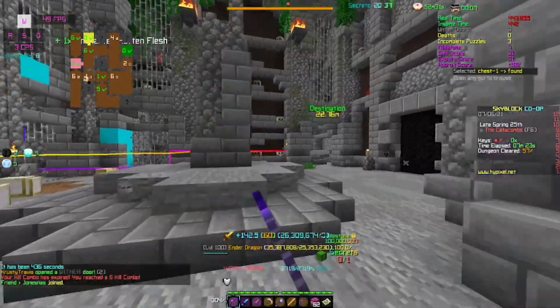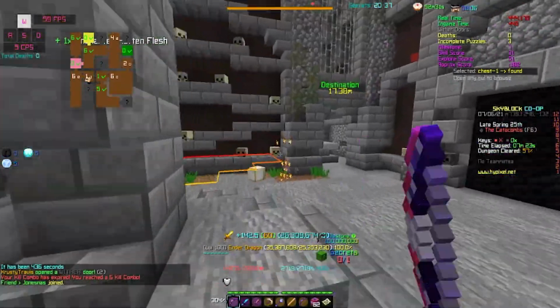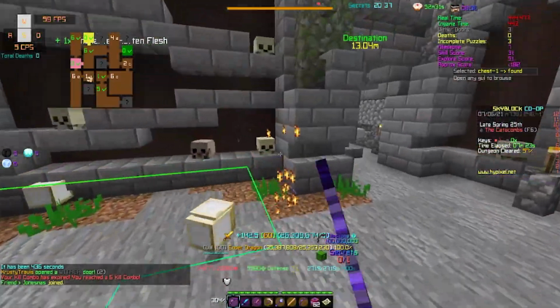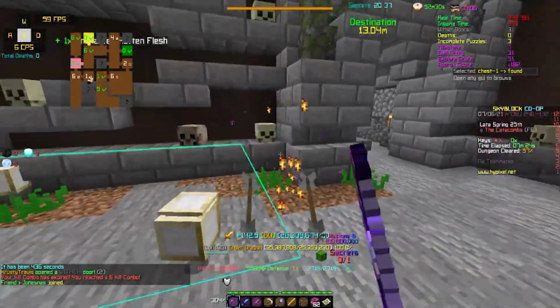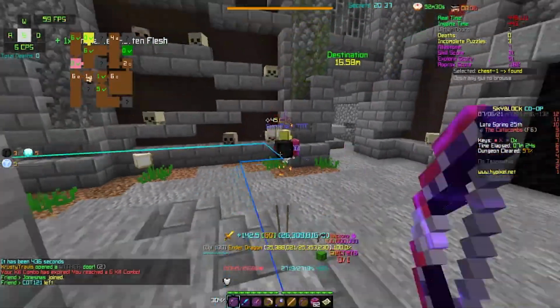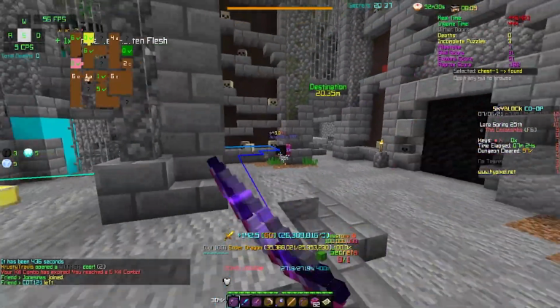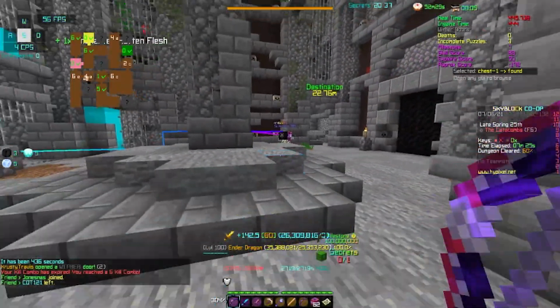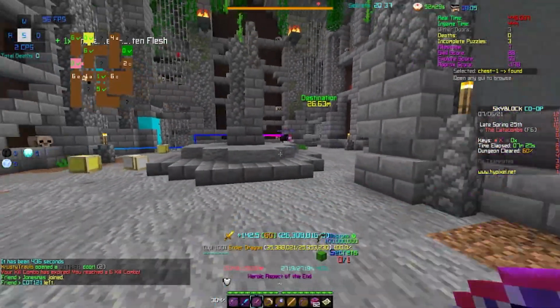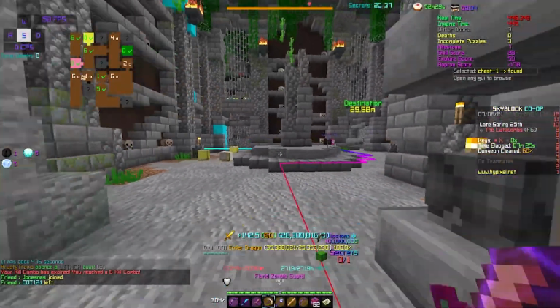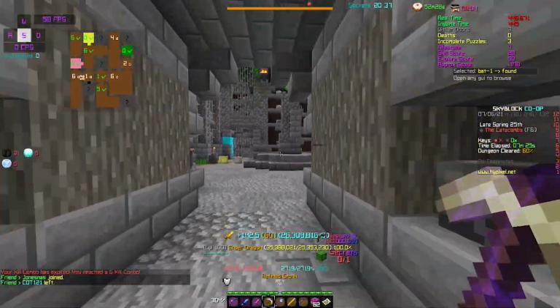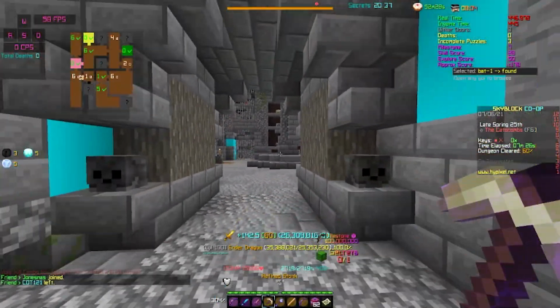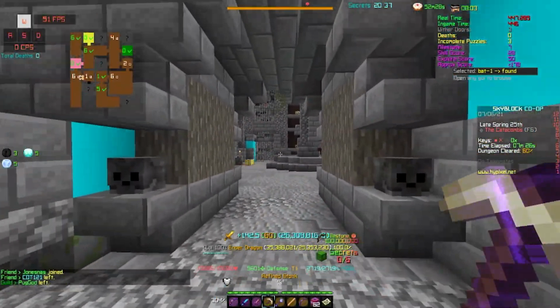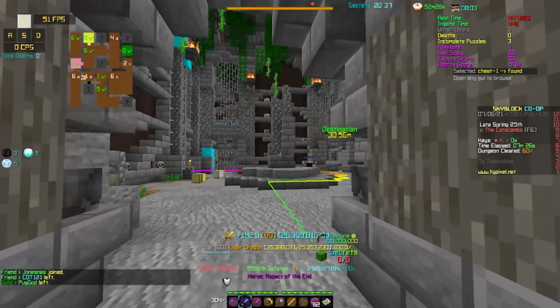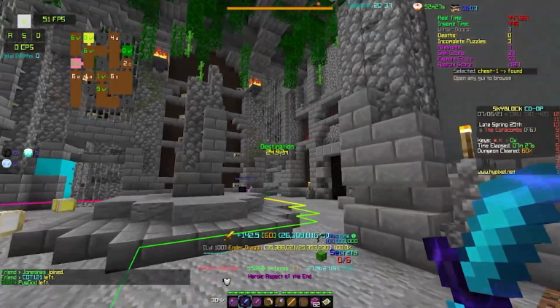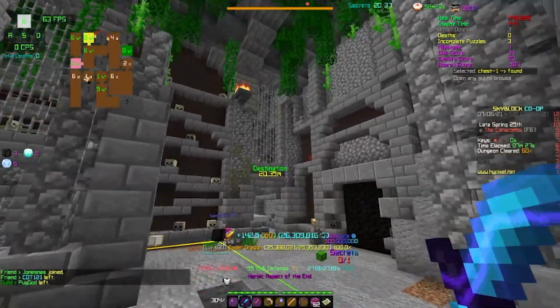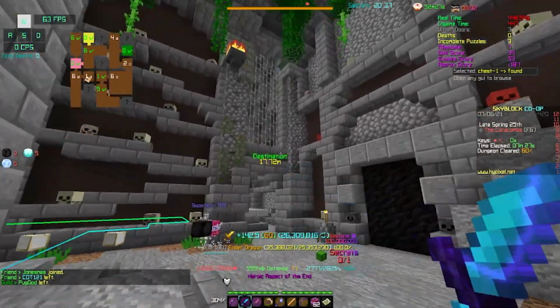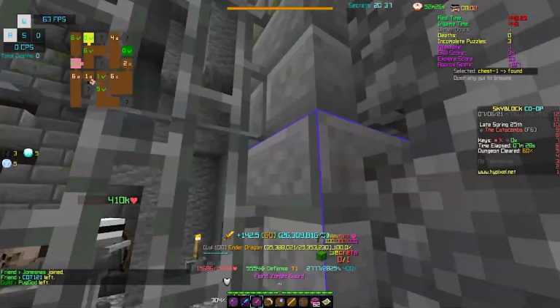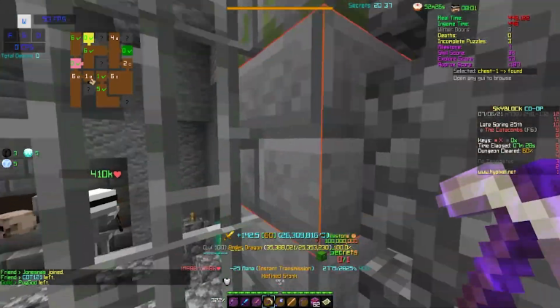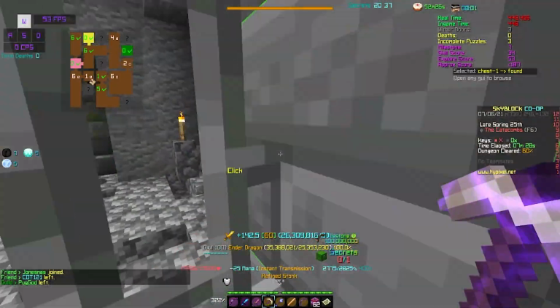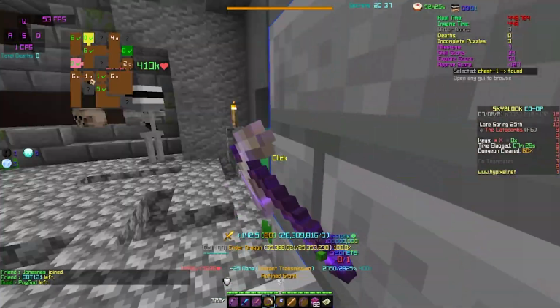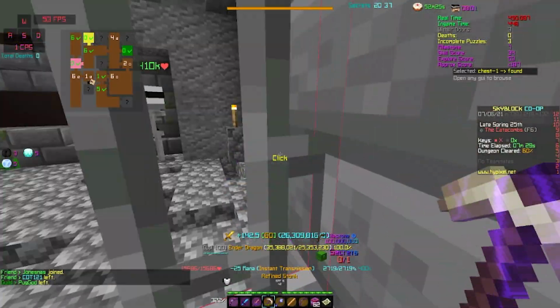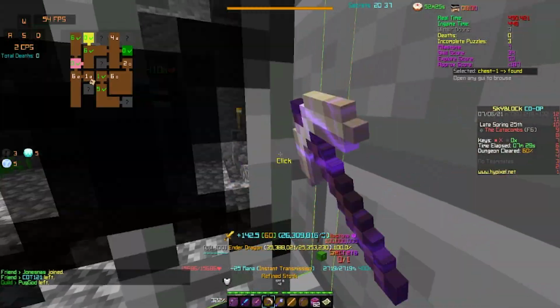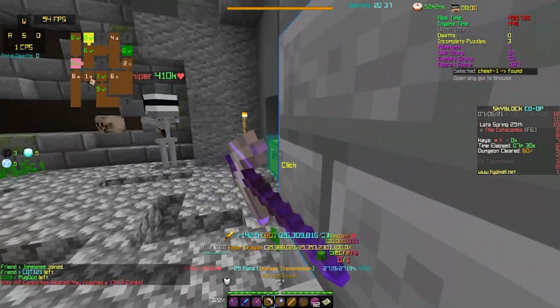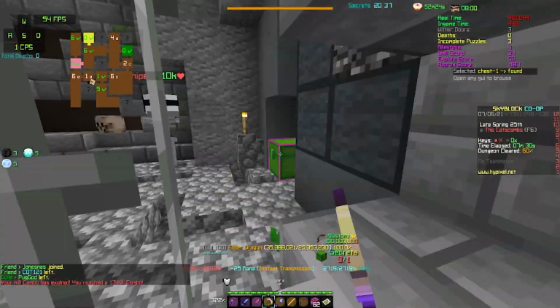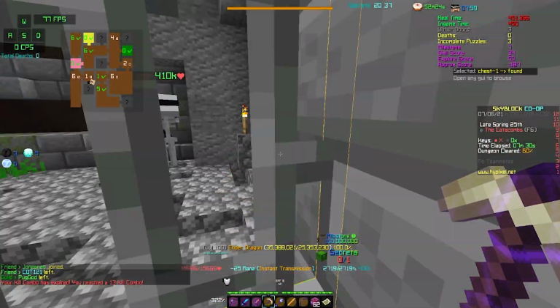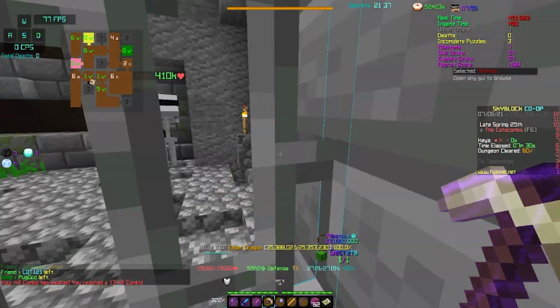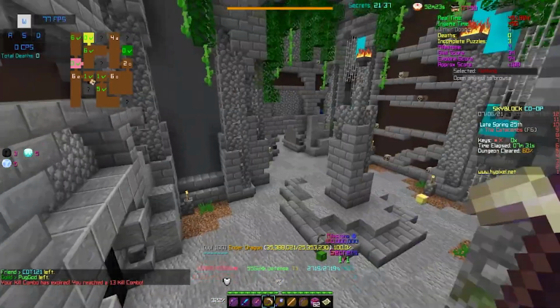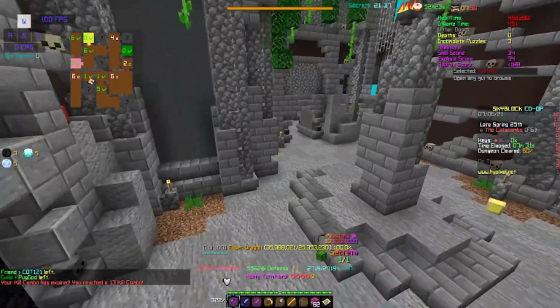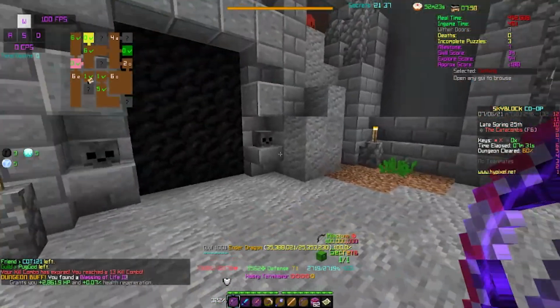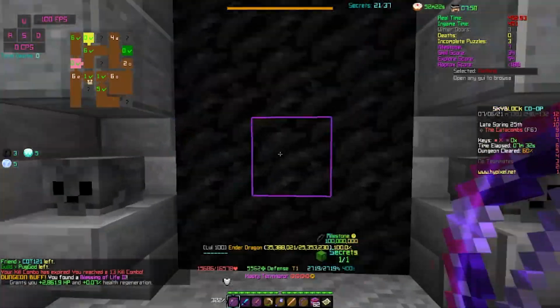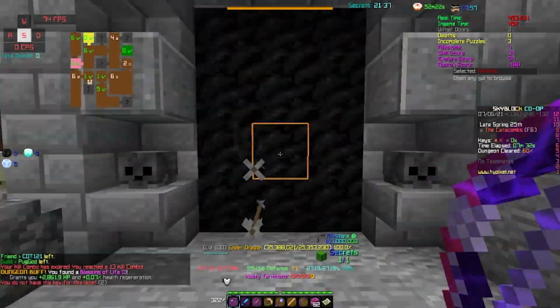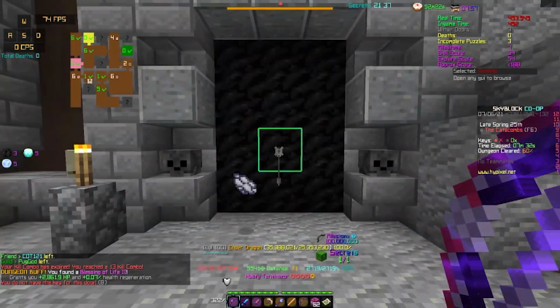Locked Away is an open-secret 1x1 room where the chest is locked away. The fastest way to get the chest is again with stonk on the iron bar — mine through and get the chest.